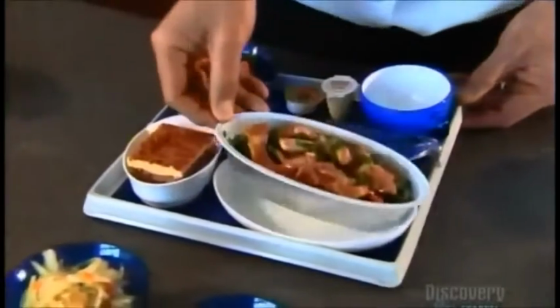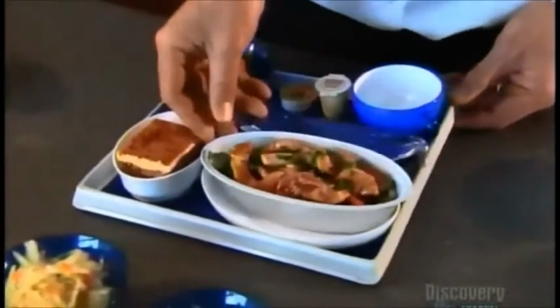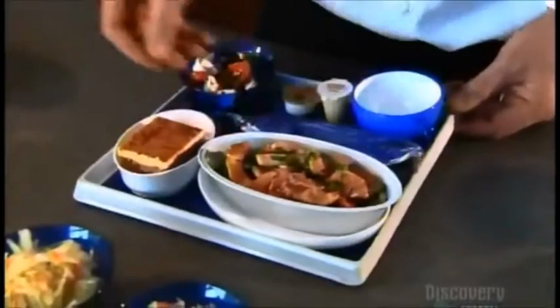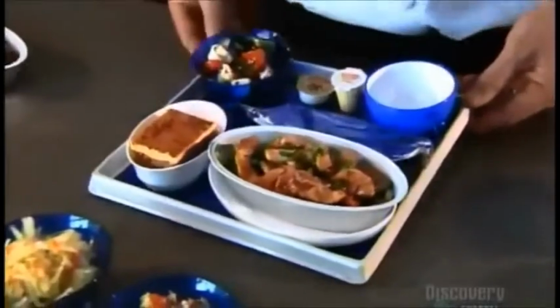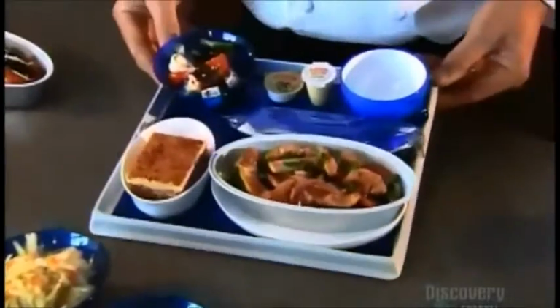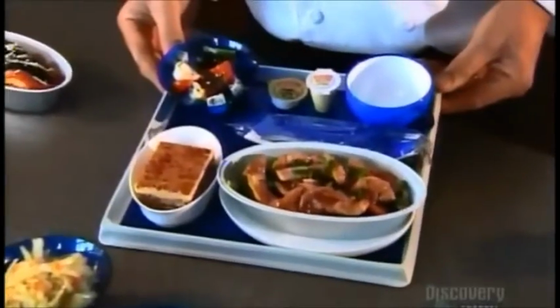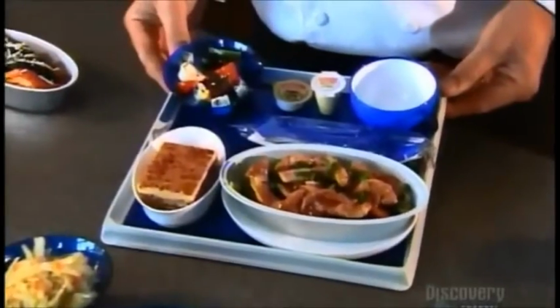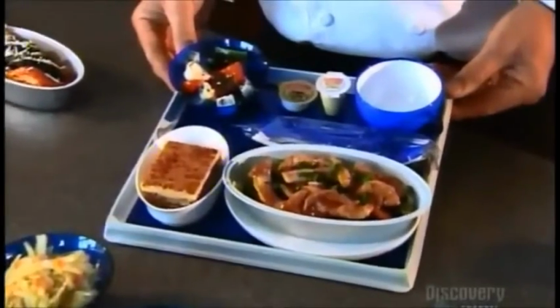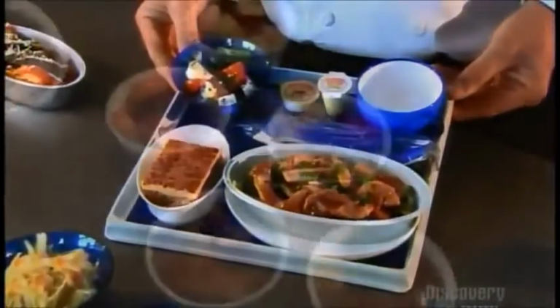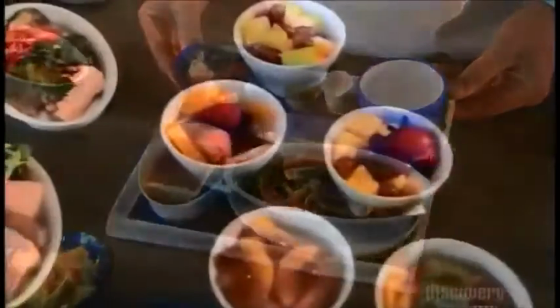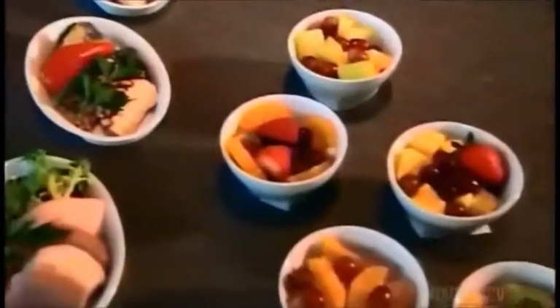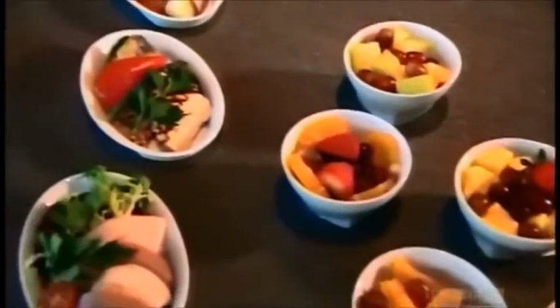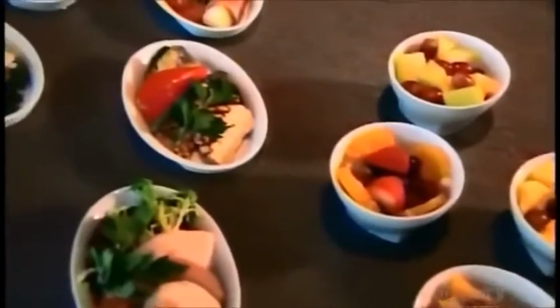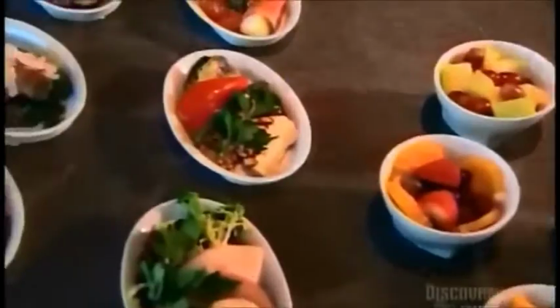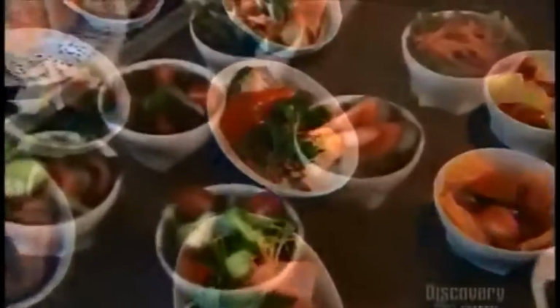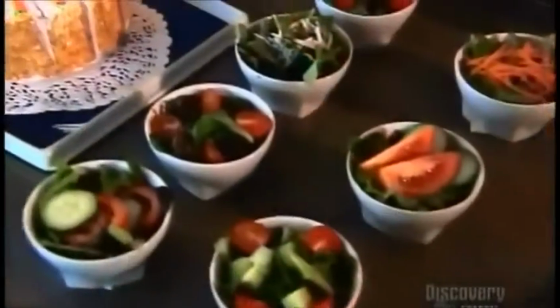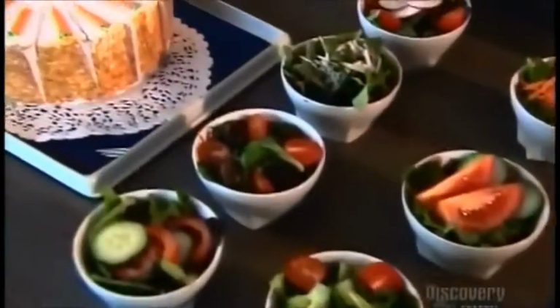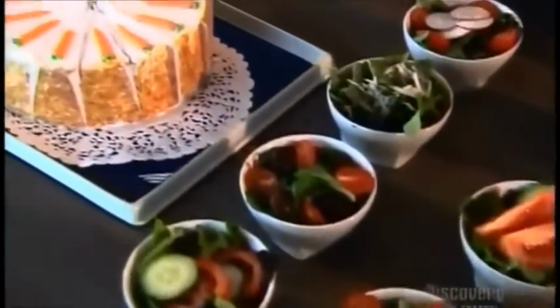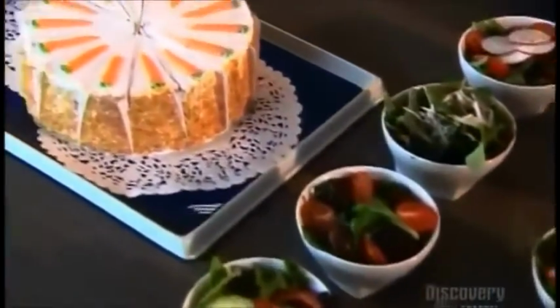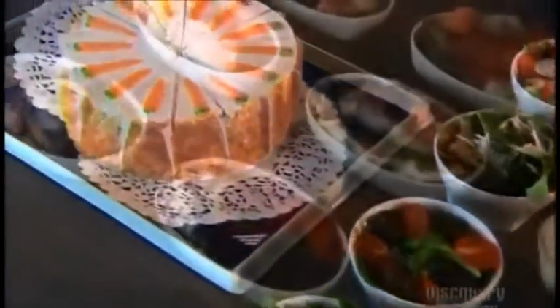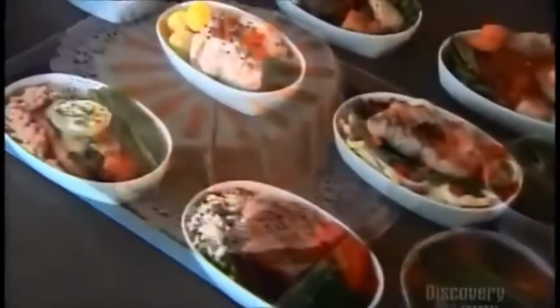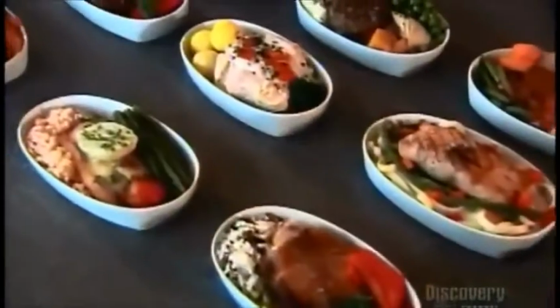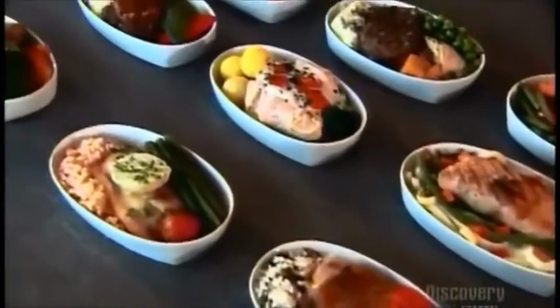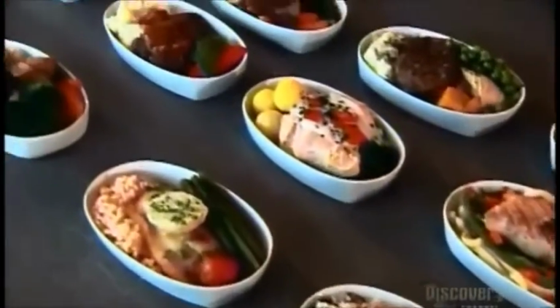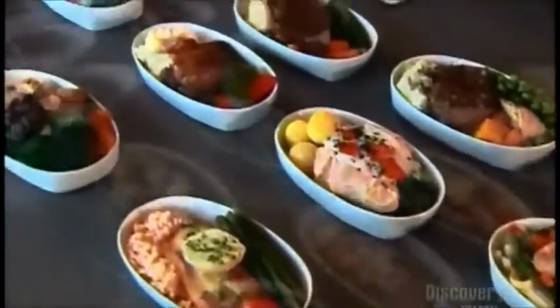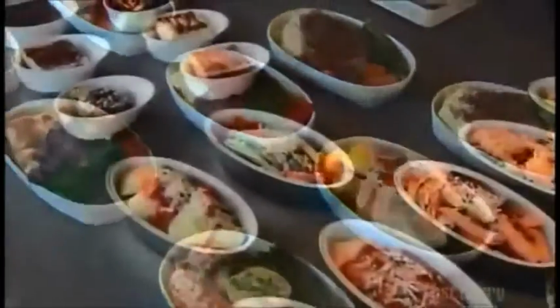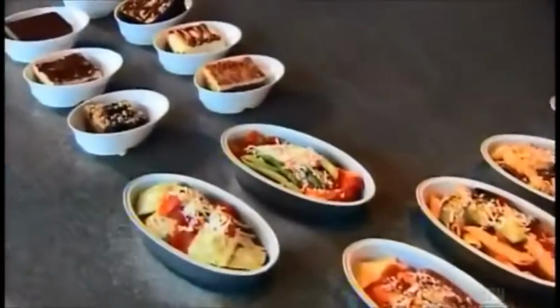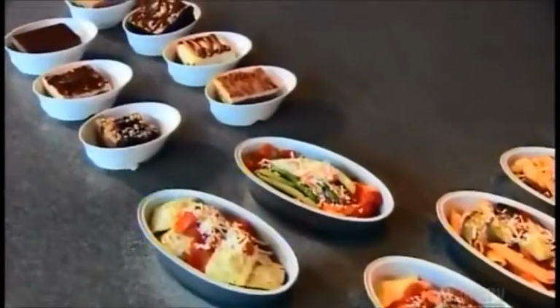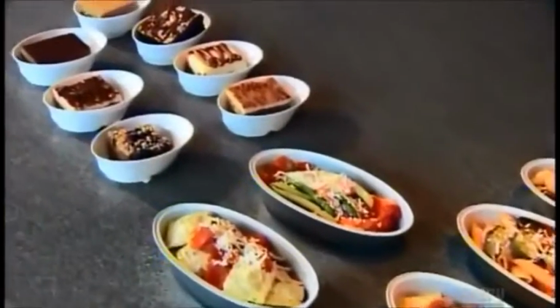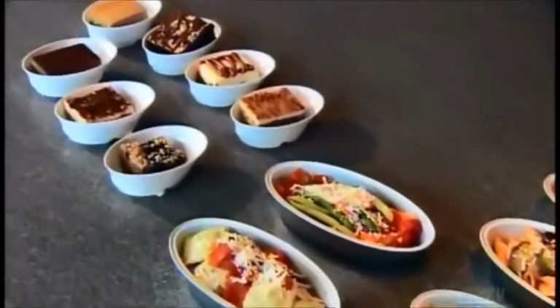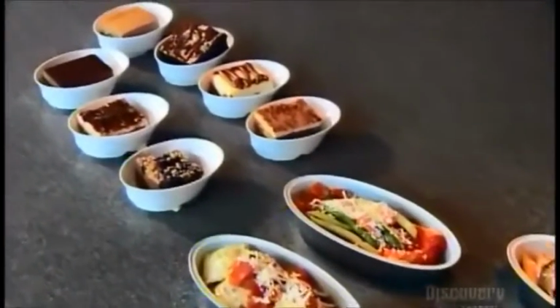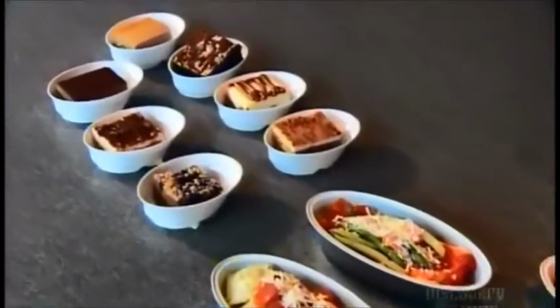These are meals meant for a higher purpose — feeding folks at an altitude of thousands of meters. That's why you don't see any soufflés here; they couldn't possibly rise to the occasion. It's just one of the things they consider when preparing airline meals.